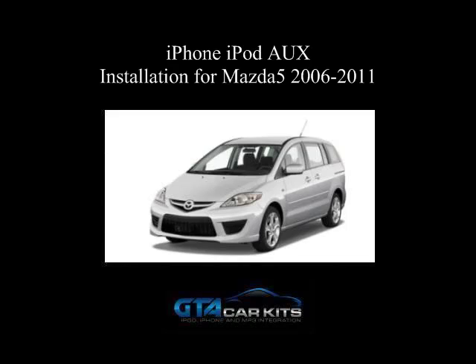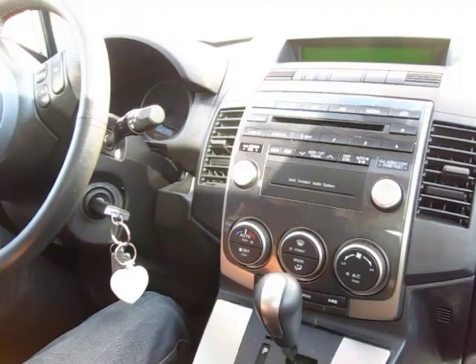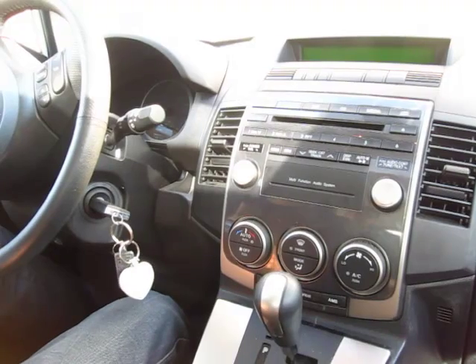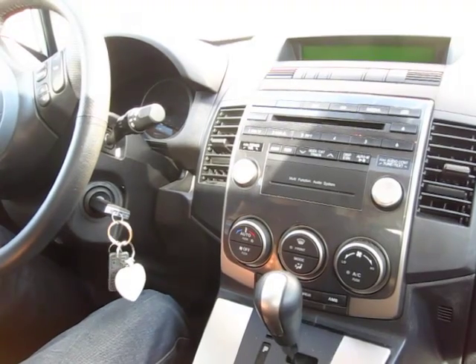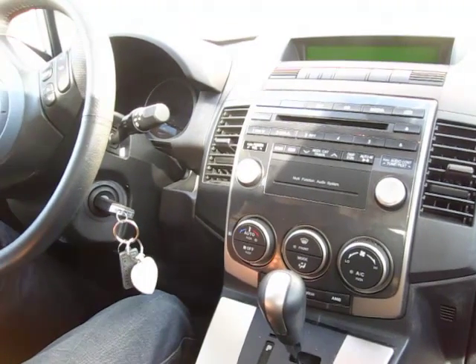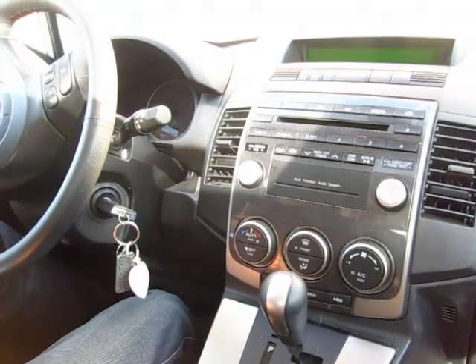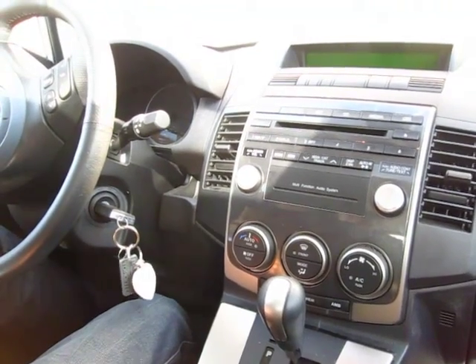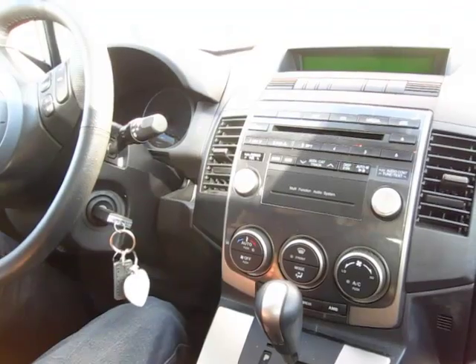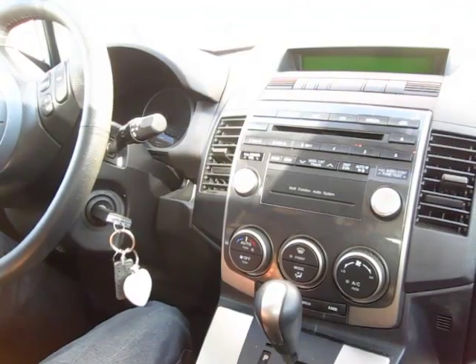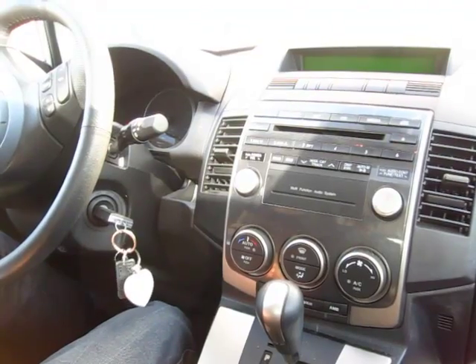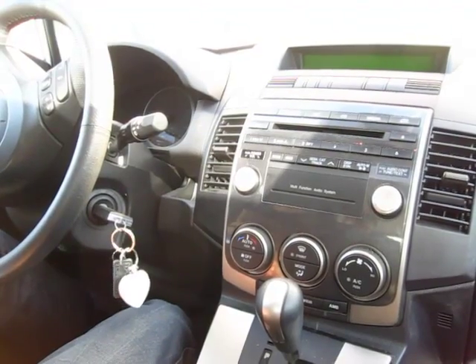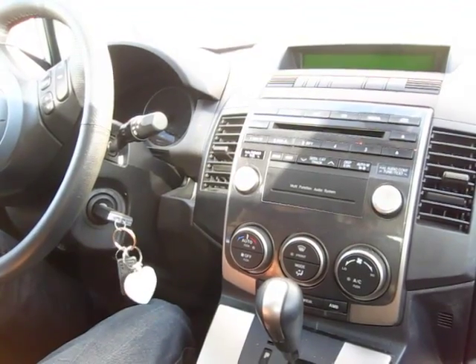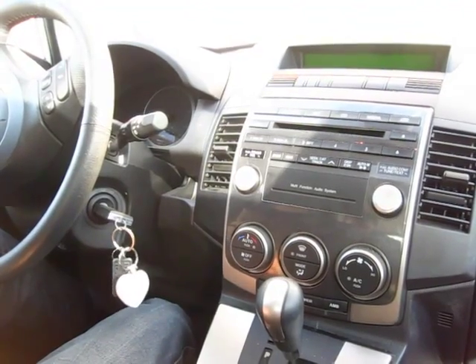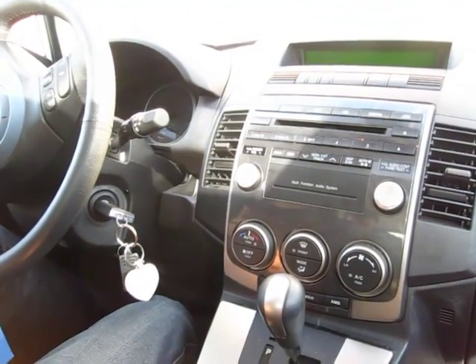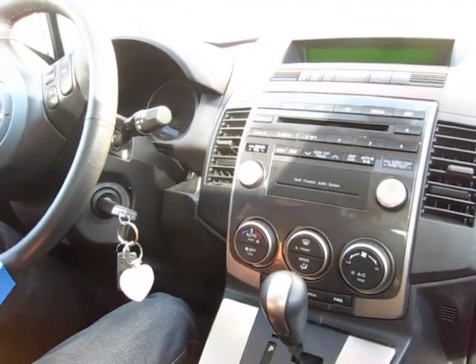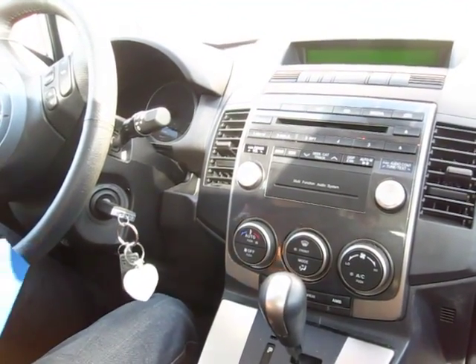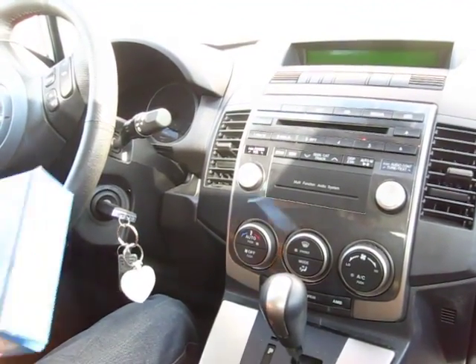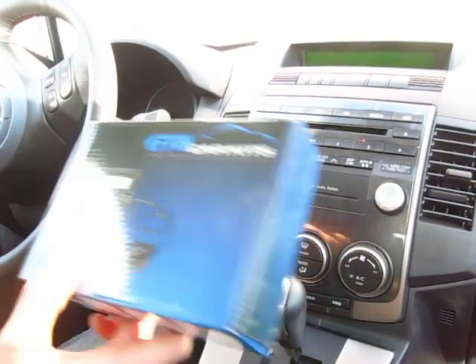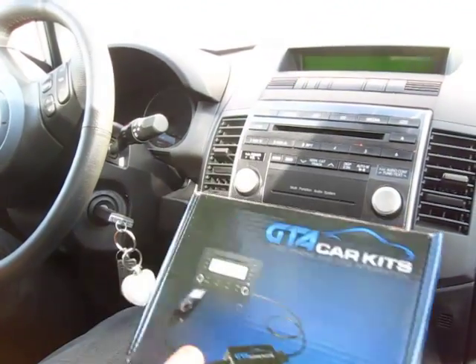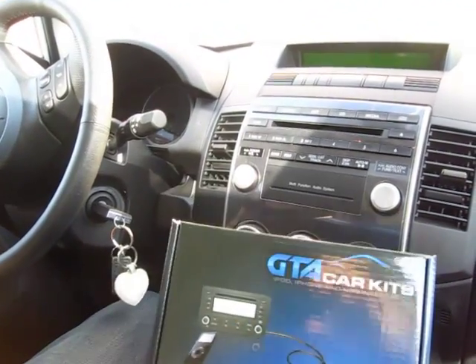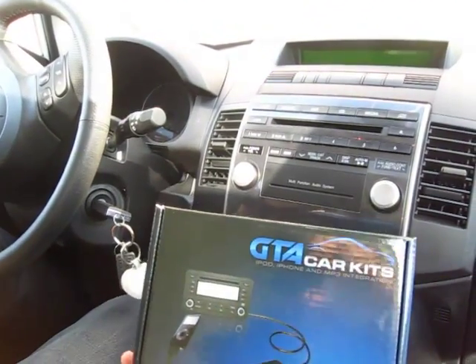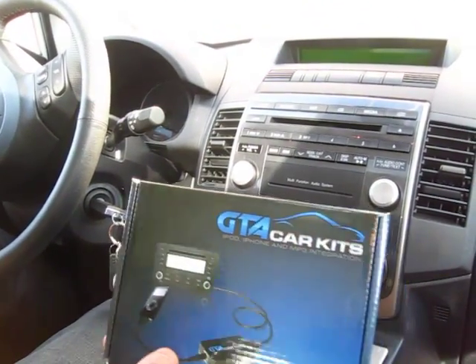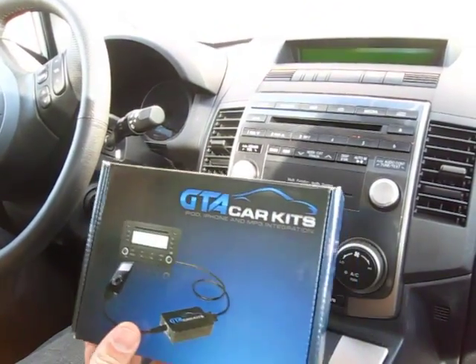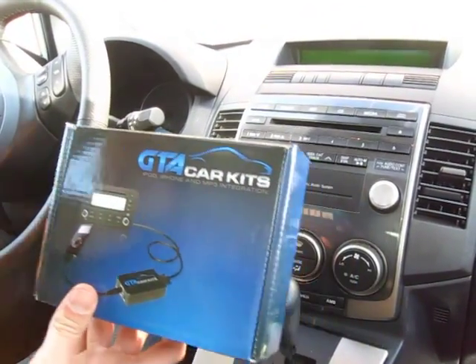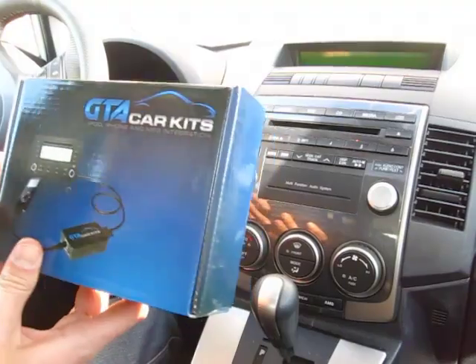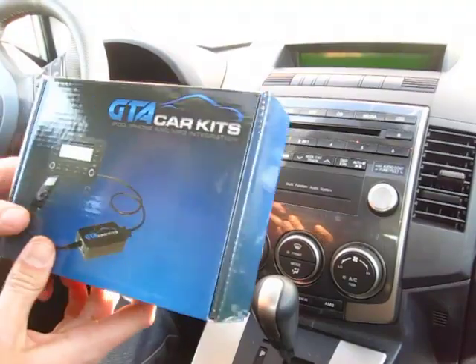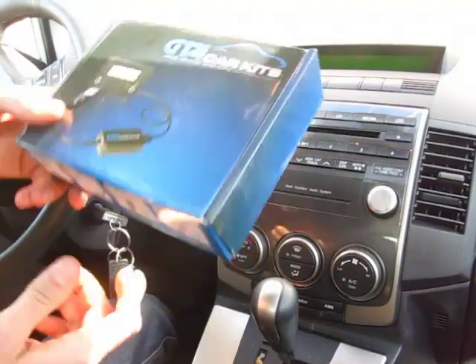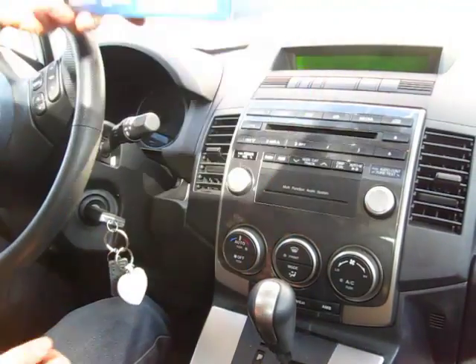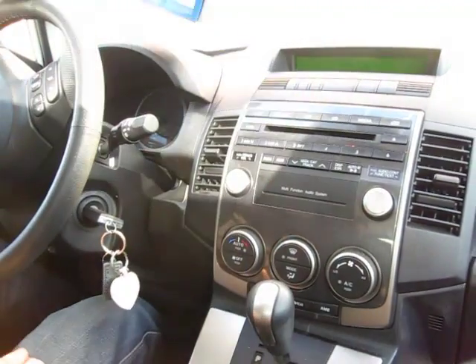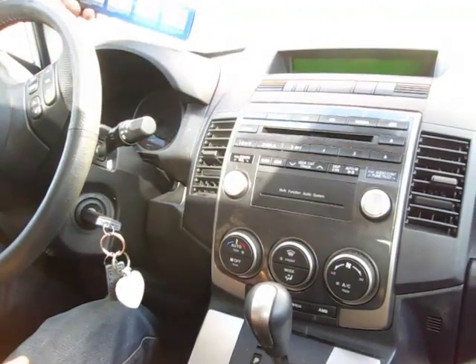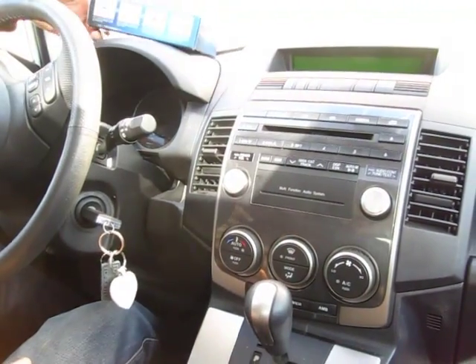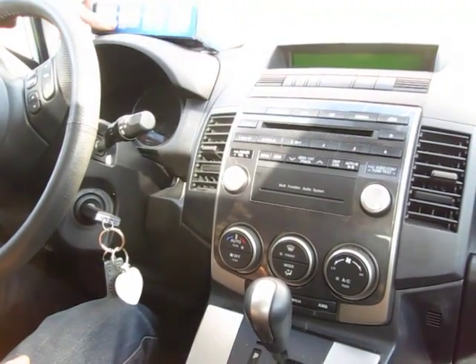This is a video for GTA Car Kits on how to install a GTA Car Kit into a 2010 Mazda 5.